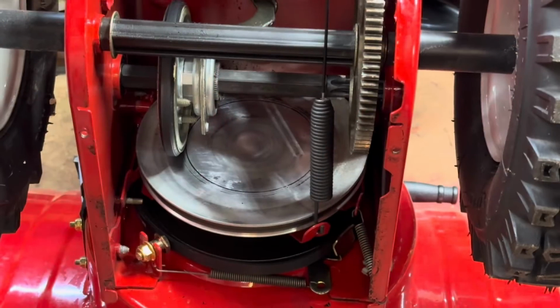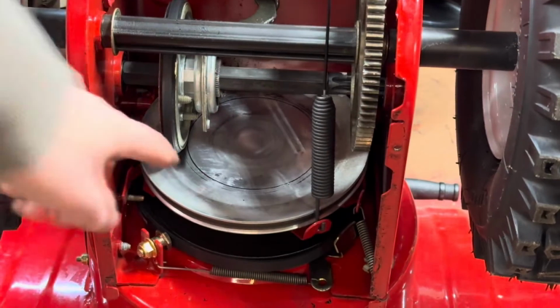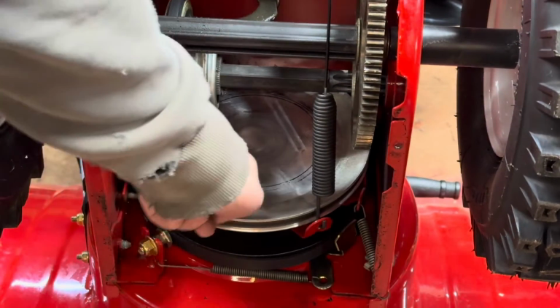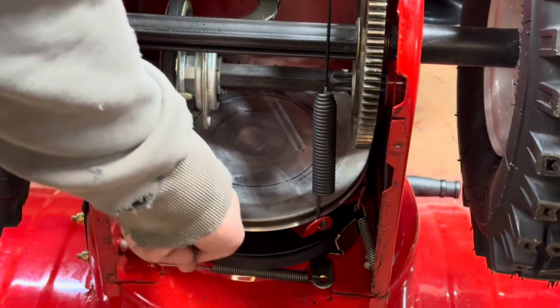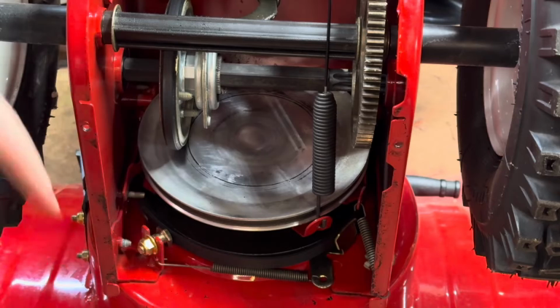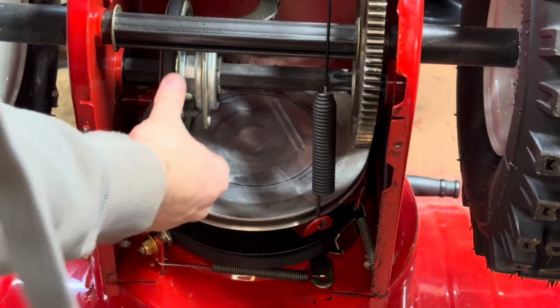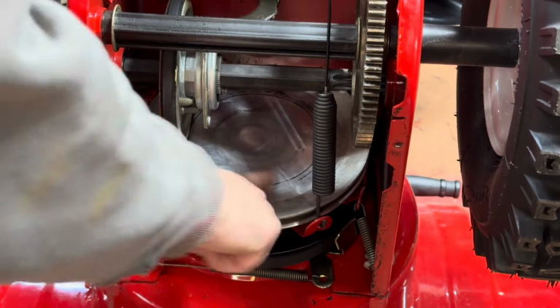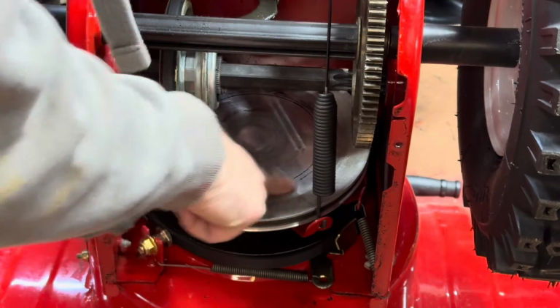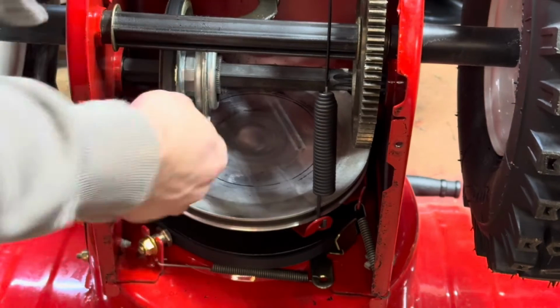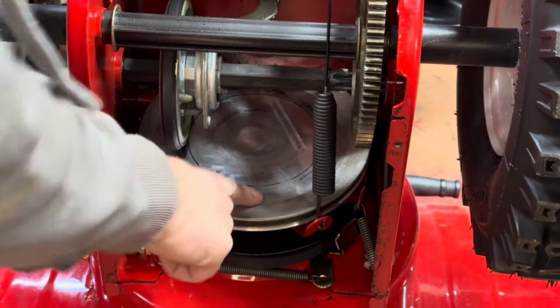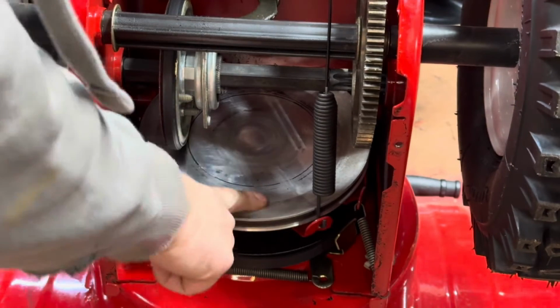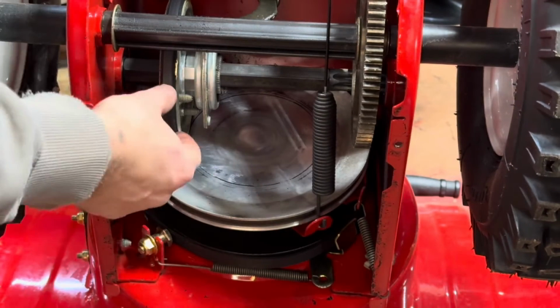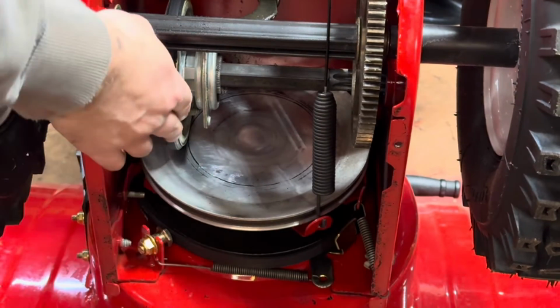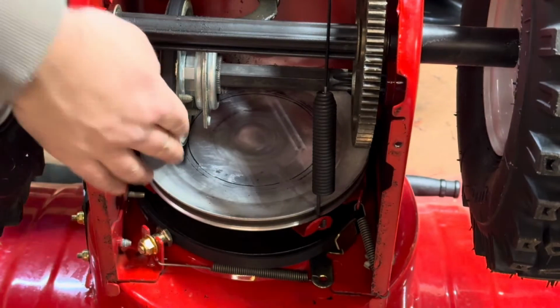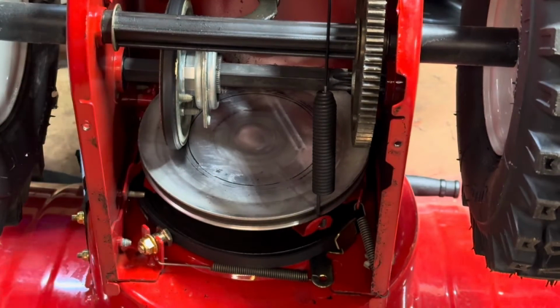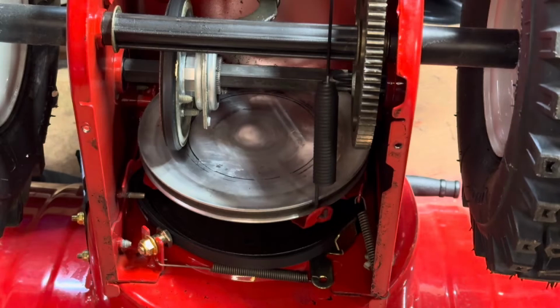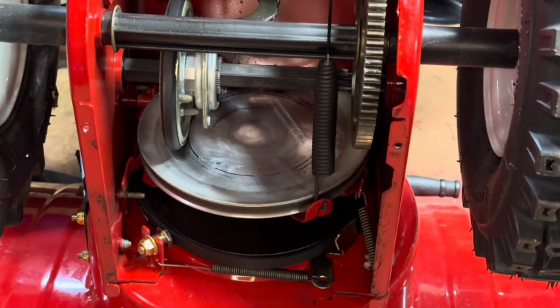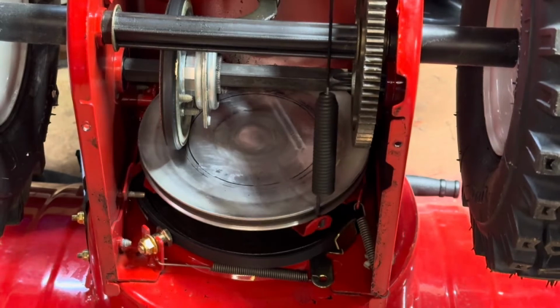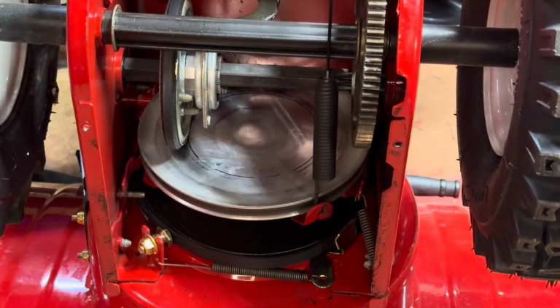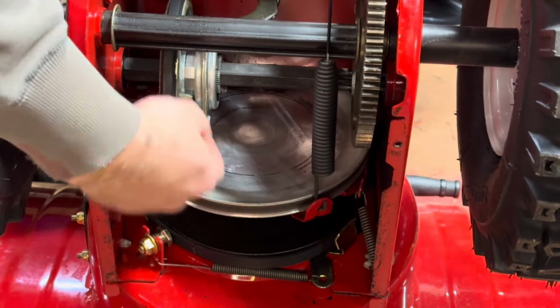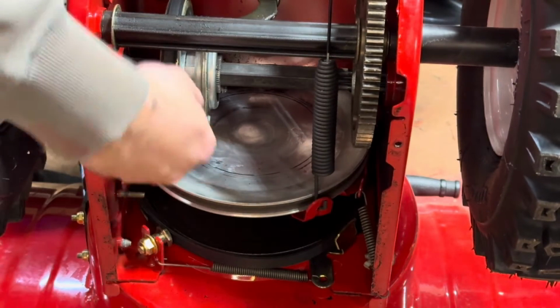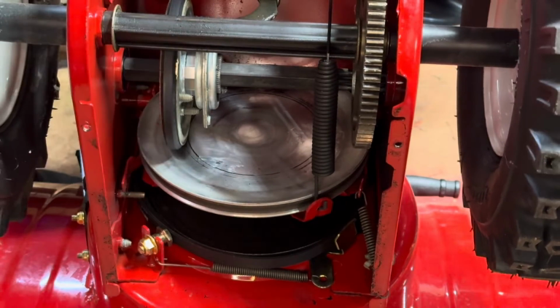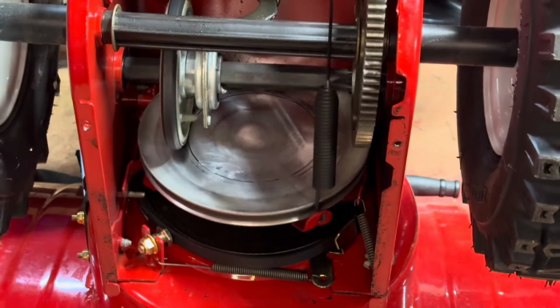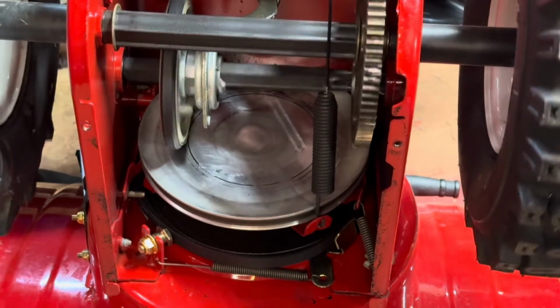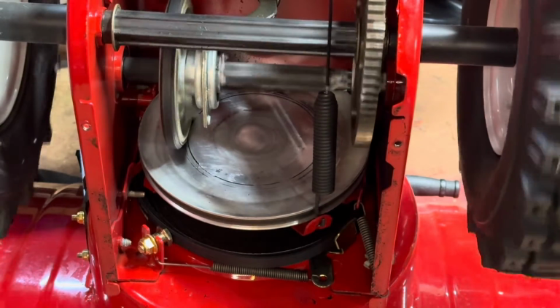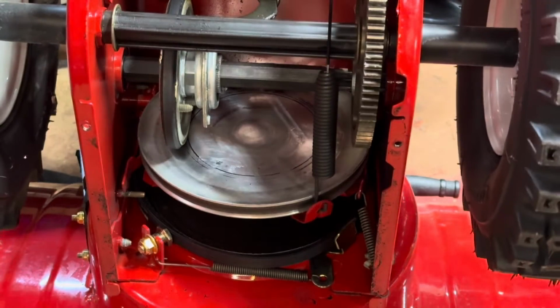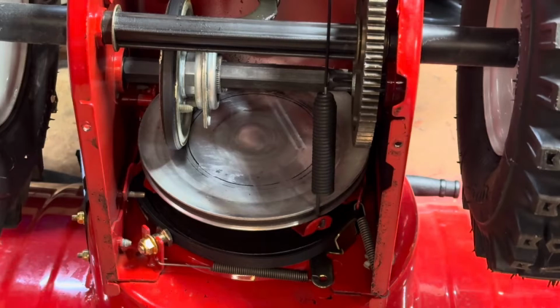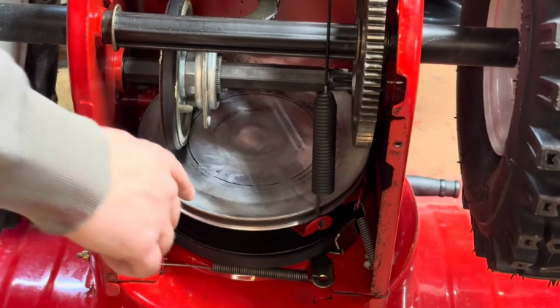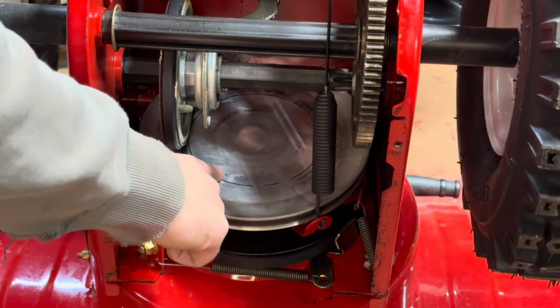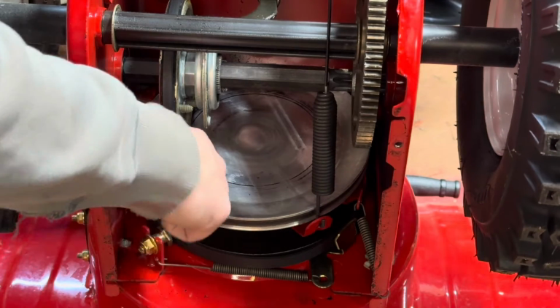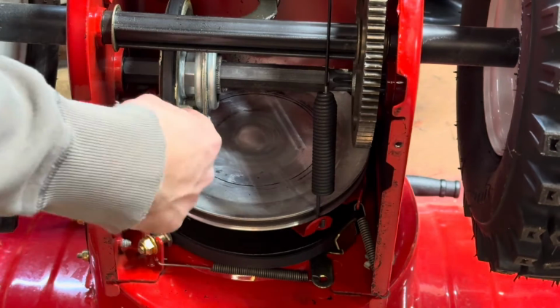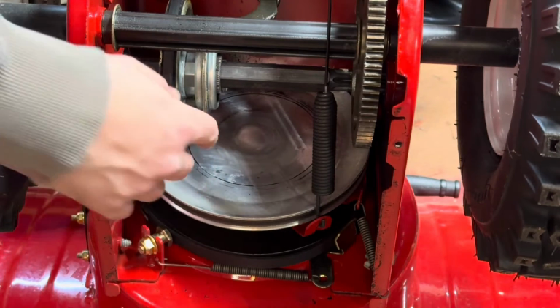So this is your drive plate and this is your drive wheel. This is always spinning when you engage — you pull that against this, which drives your wheels. So what I'm looking for is when this is in reverse one, the wheel should be on the other side of that drive plate.